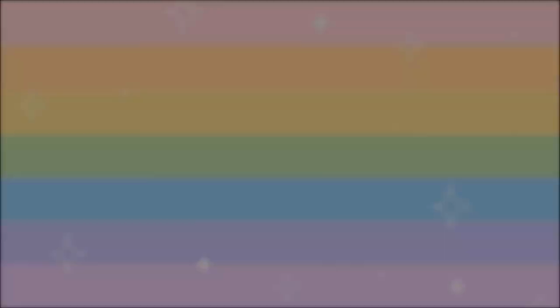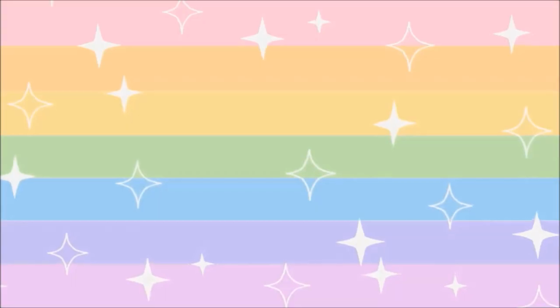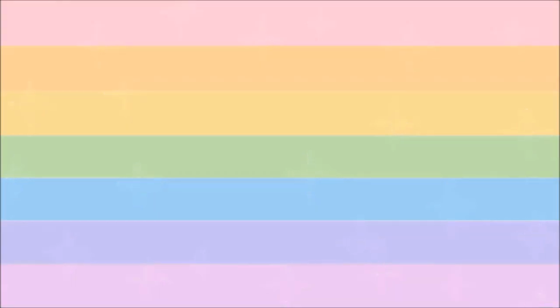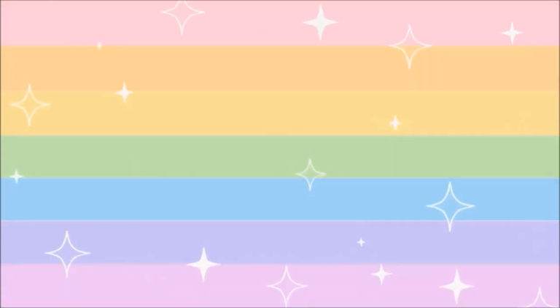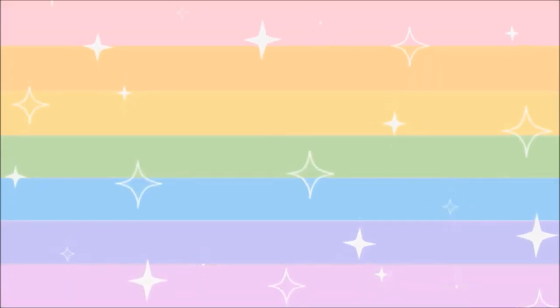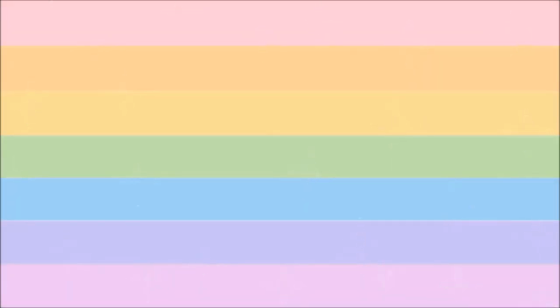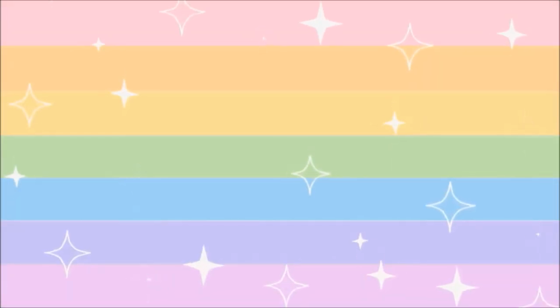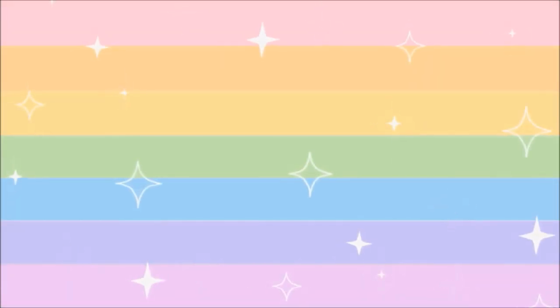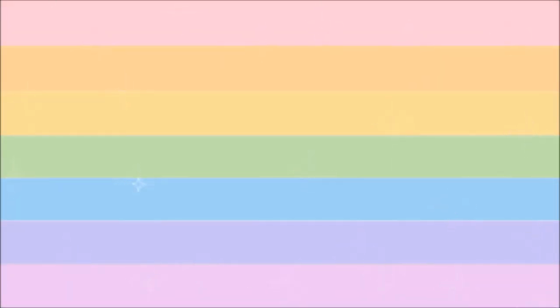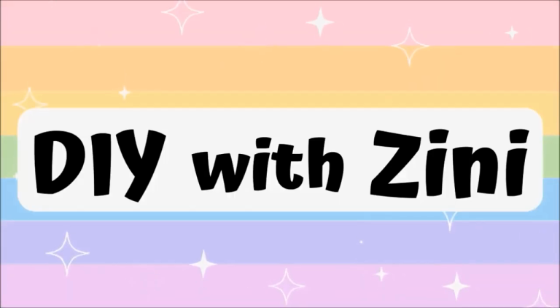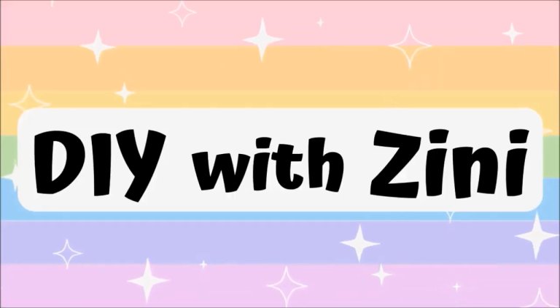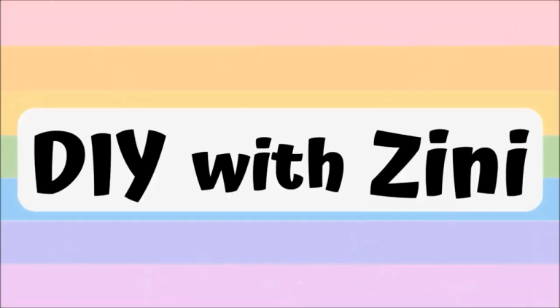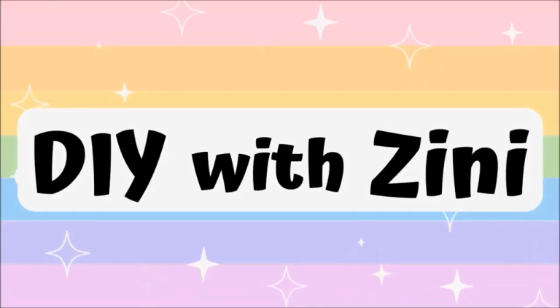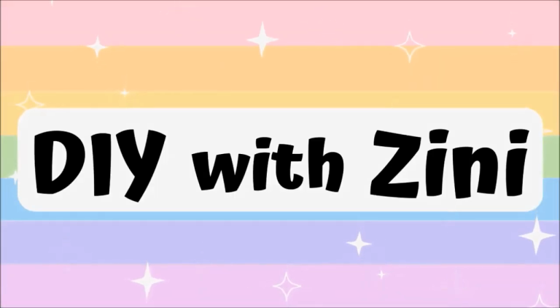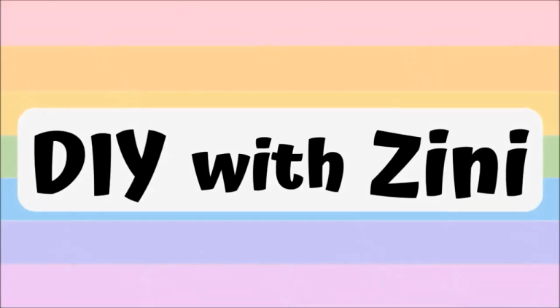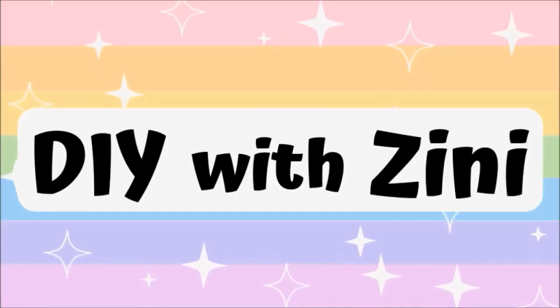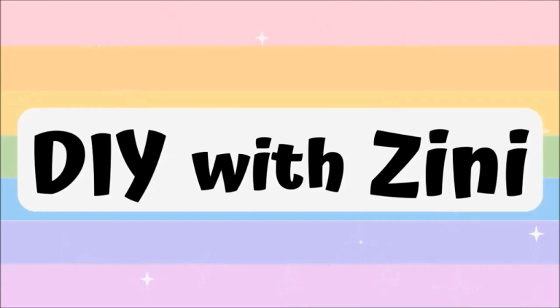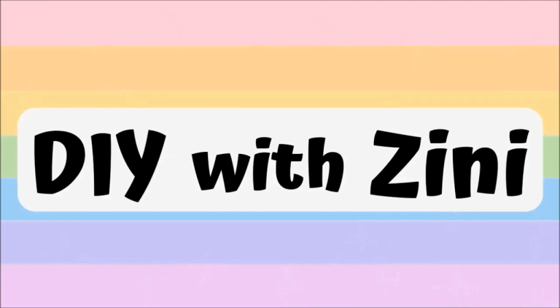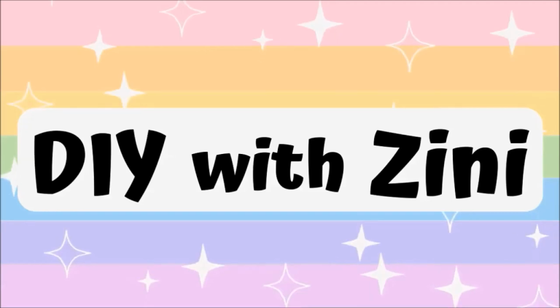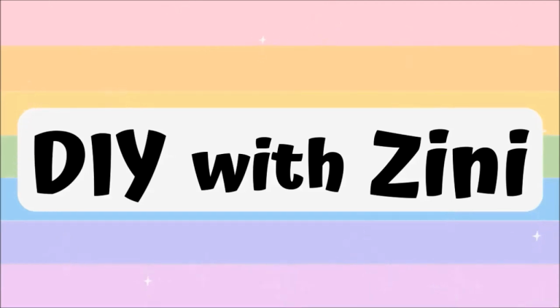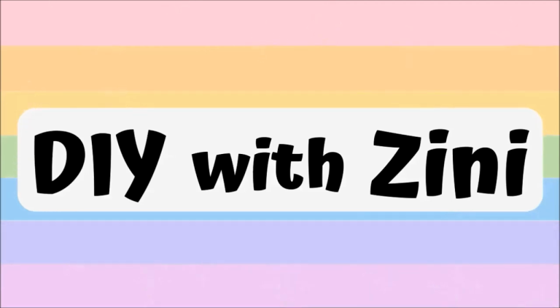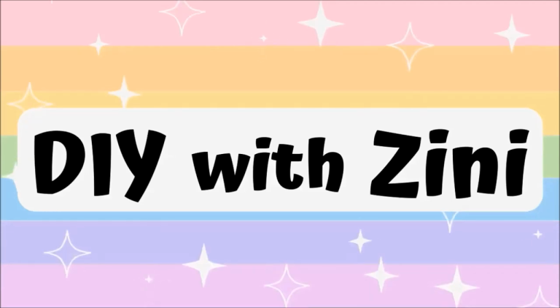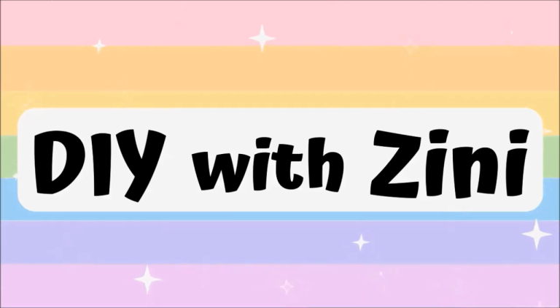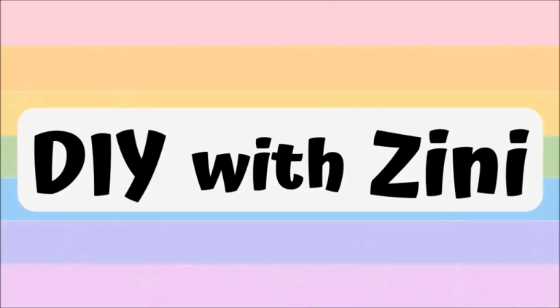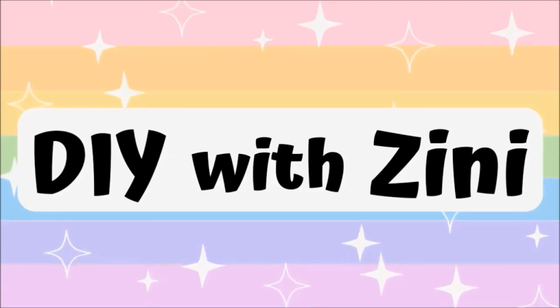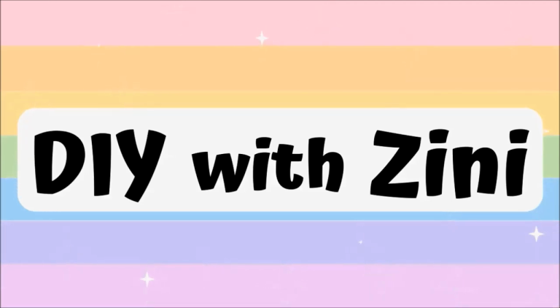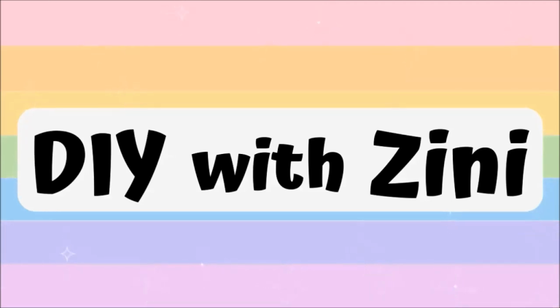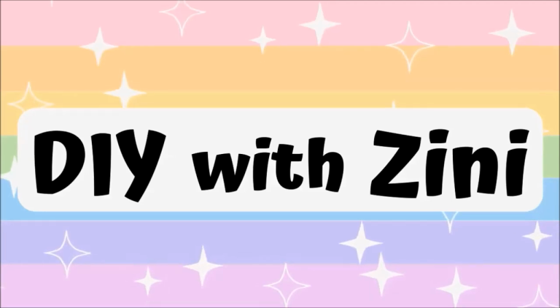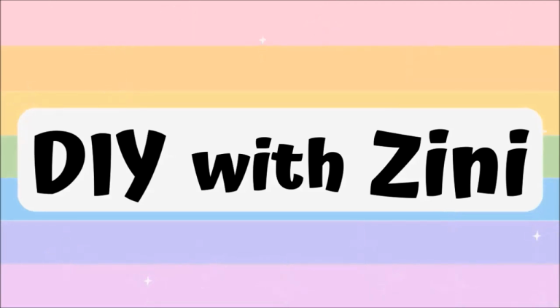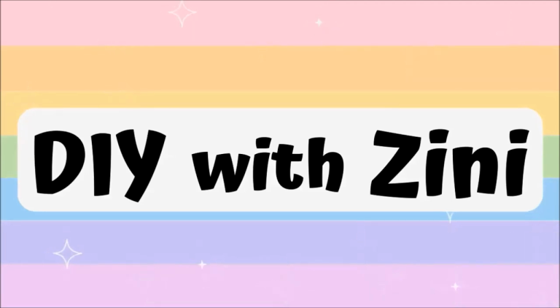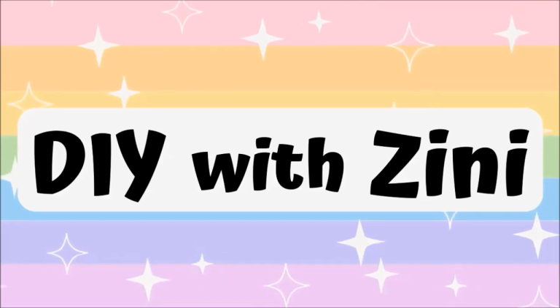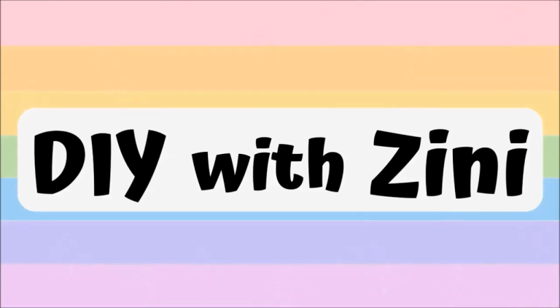Hello and Namaste everyone, welcome to my channel DIY with Zinni. I share crafty DIY videos here, so if you like creating stuff on your own, then consider subscribing.